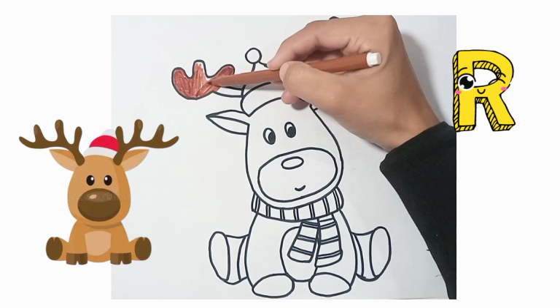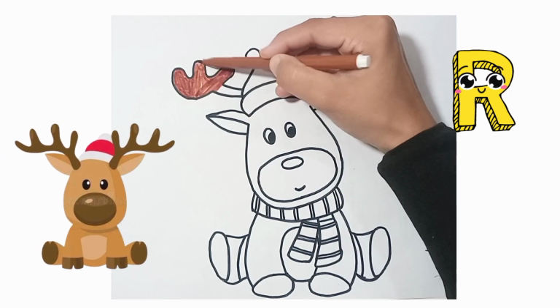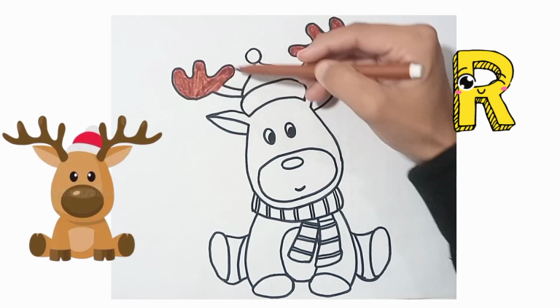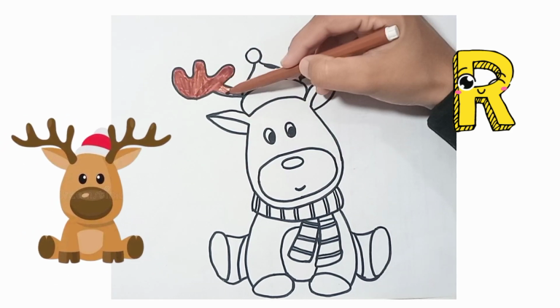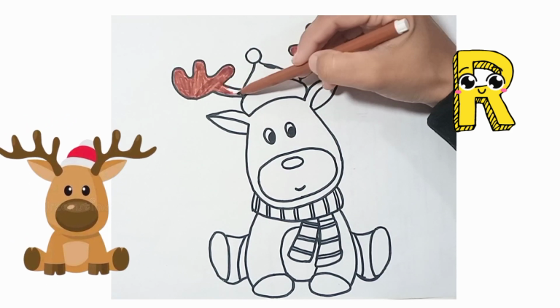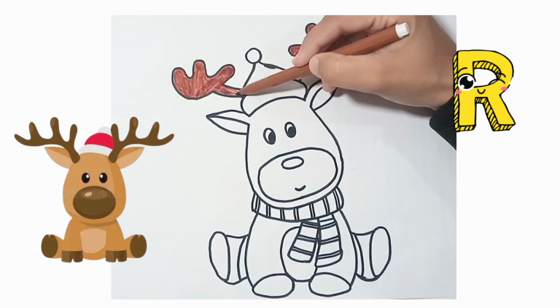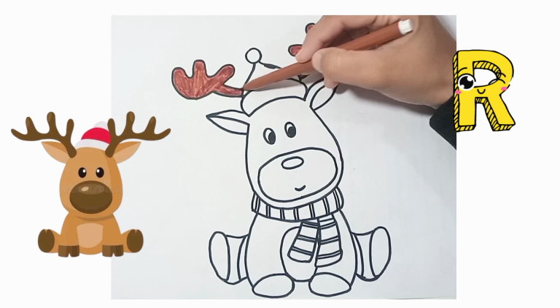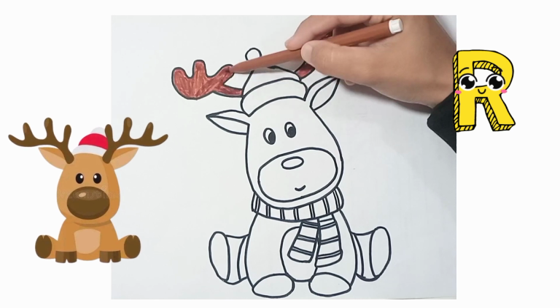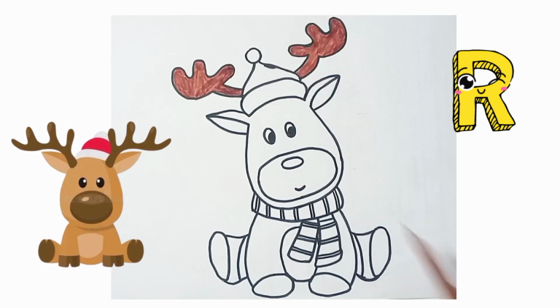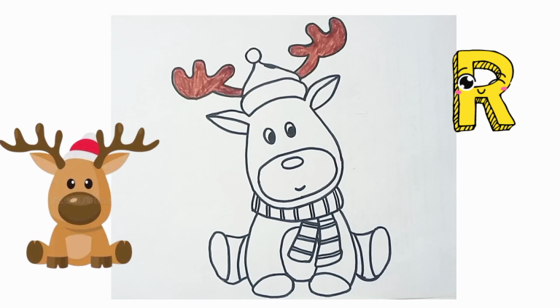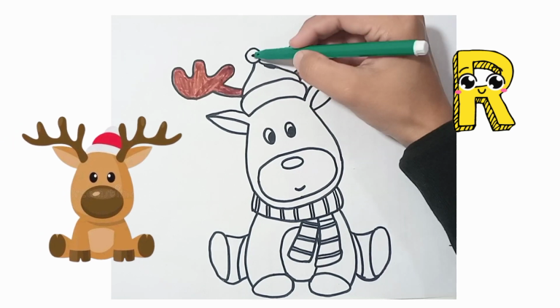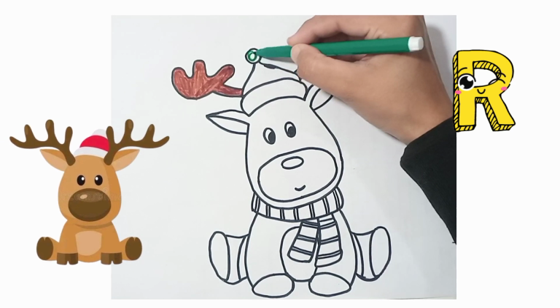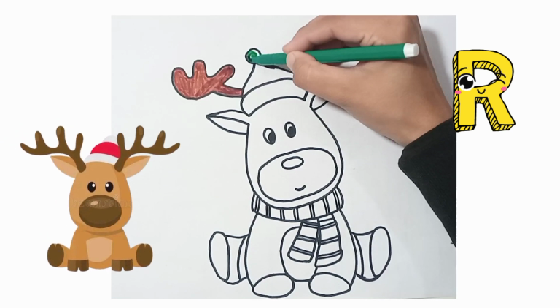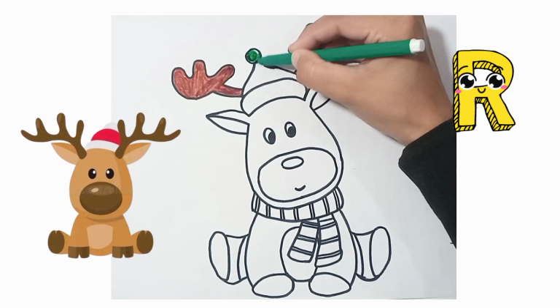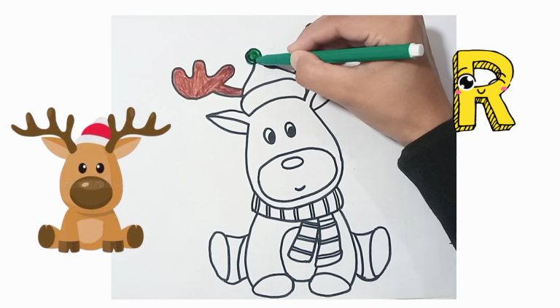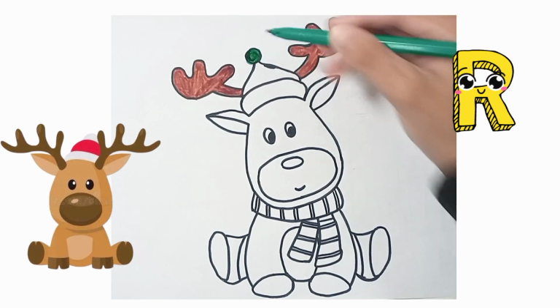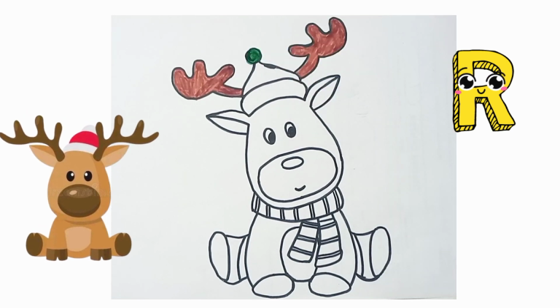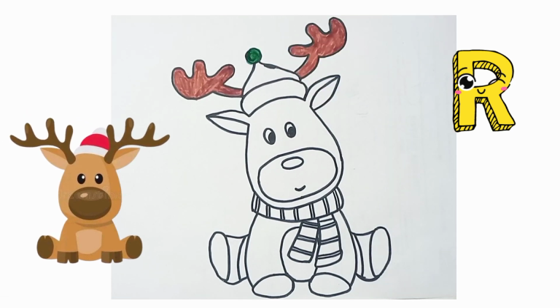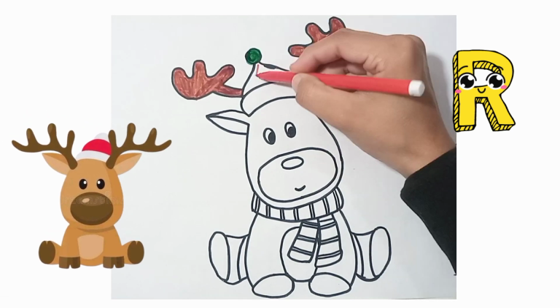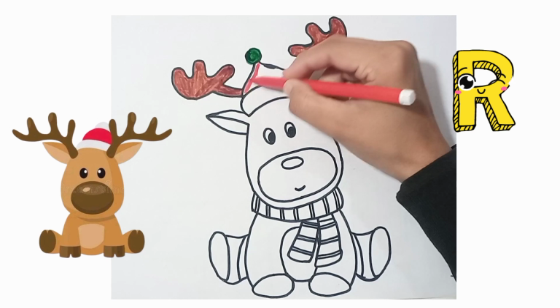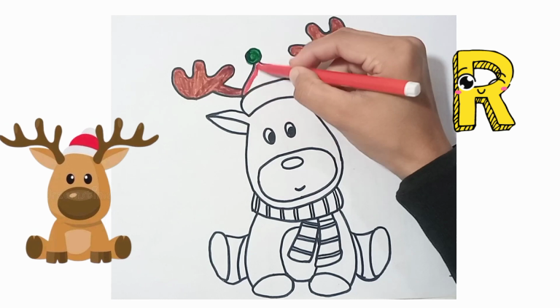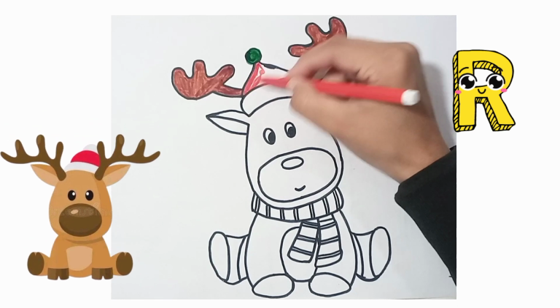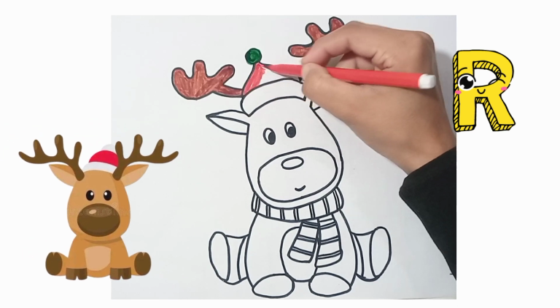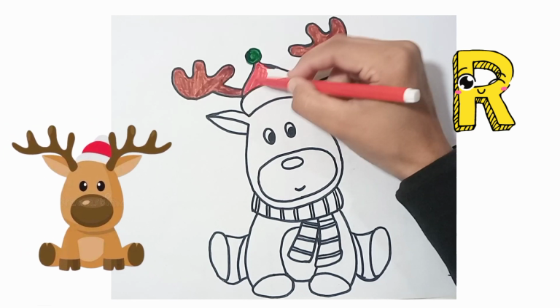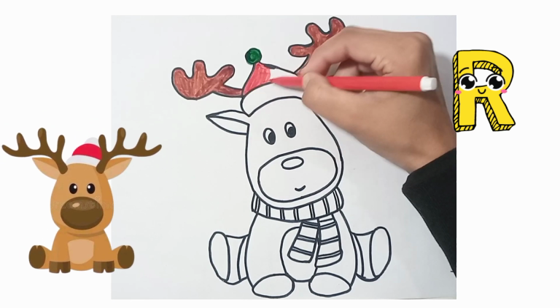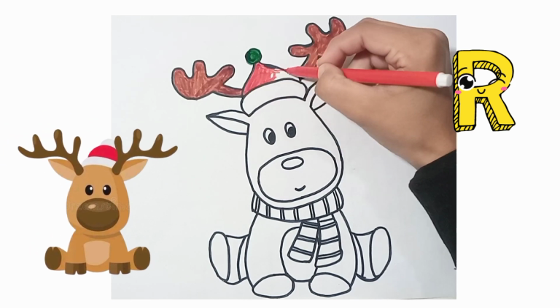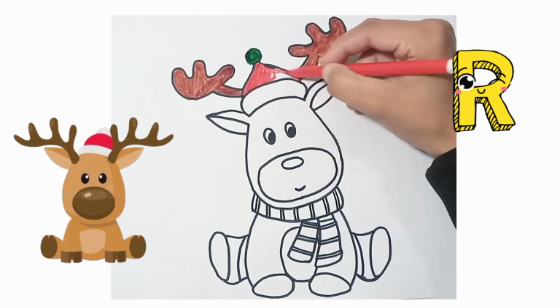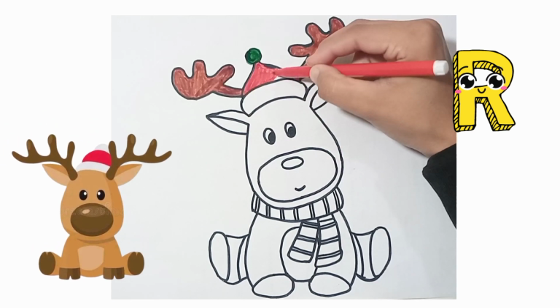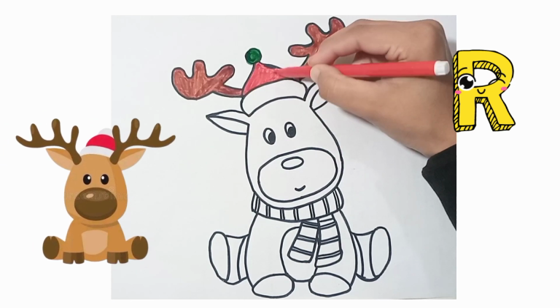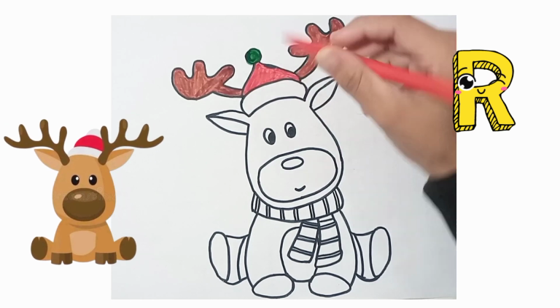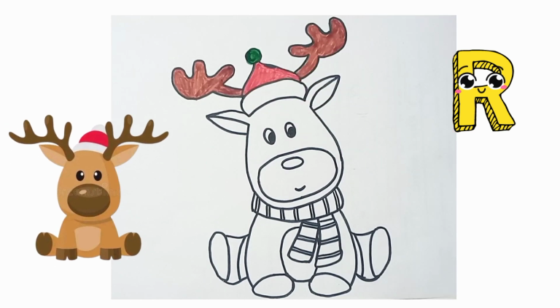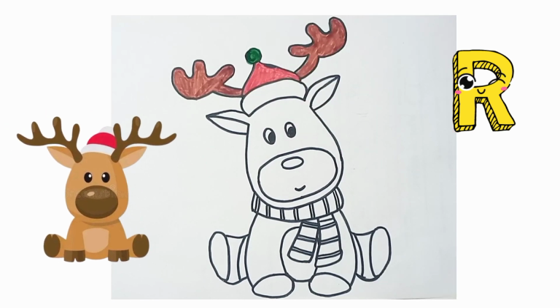Now see, I am using dark brown color on the body of Rudolph. Now green color and red color designing in the cap of Rudolph.